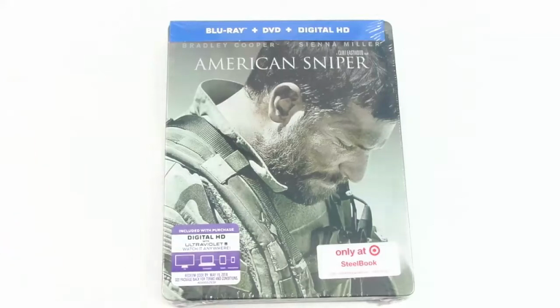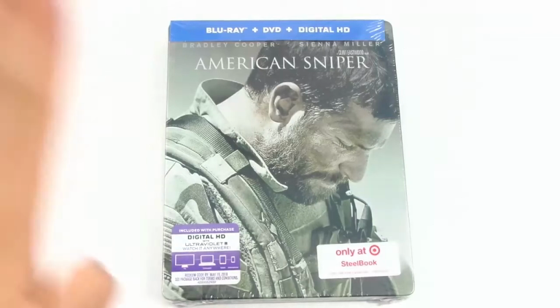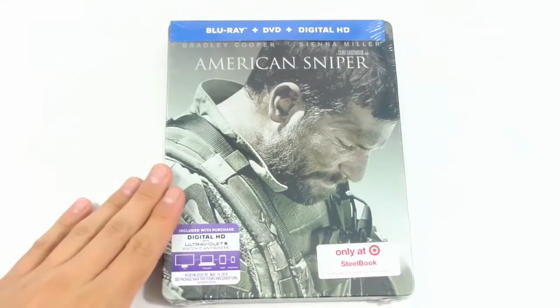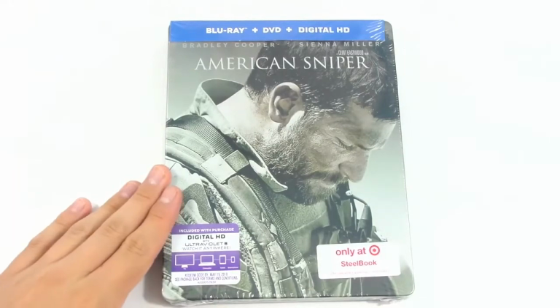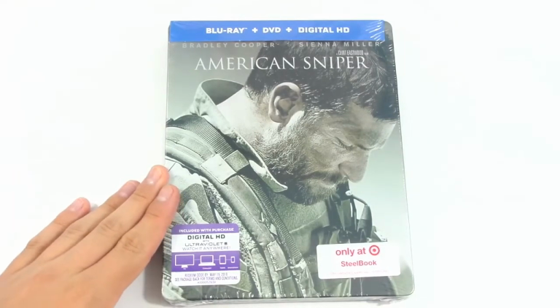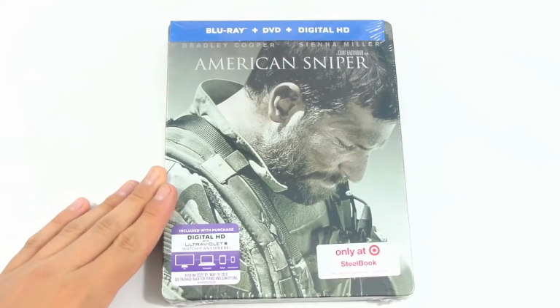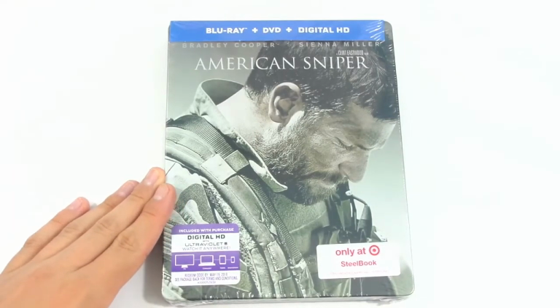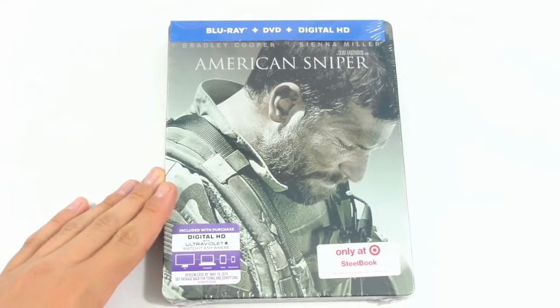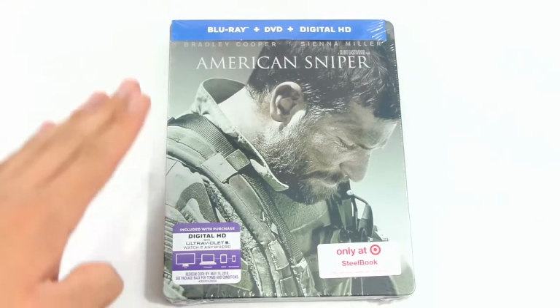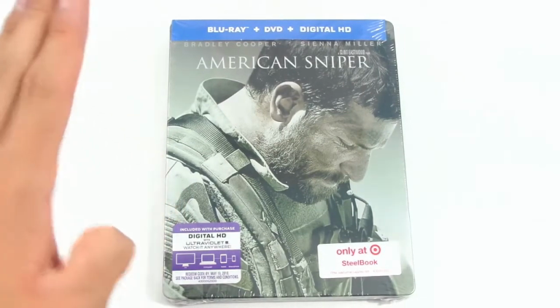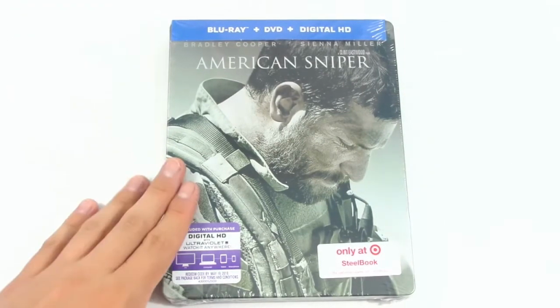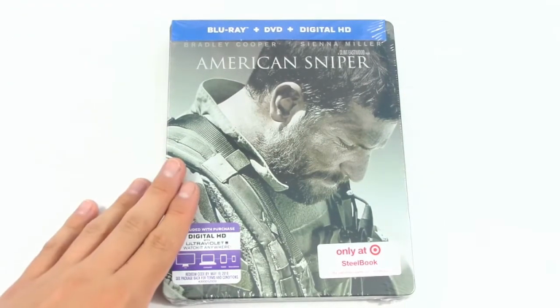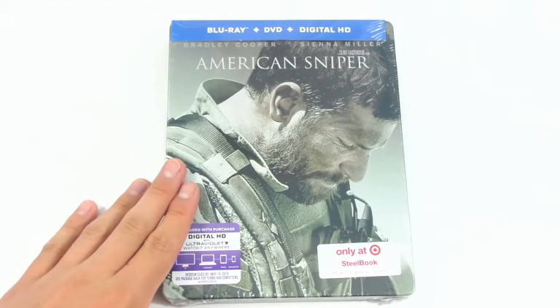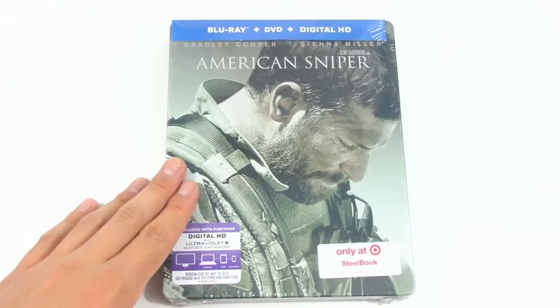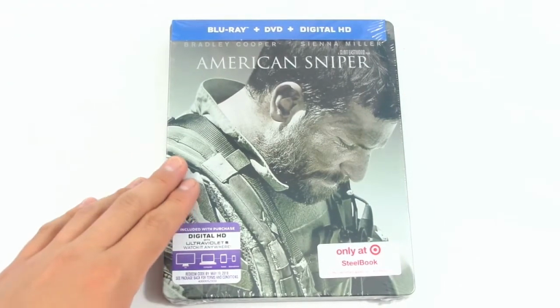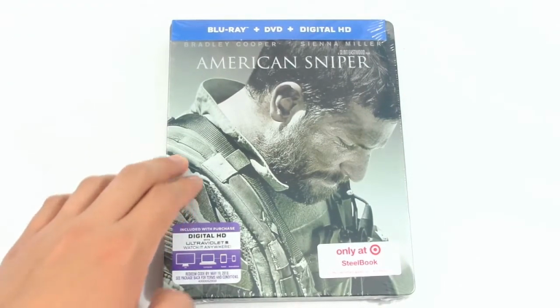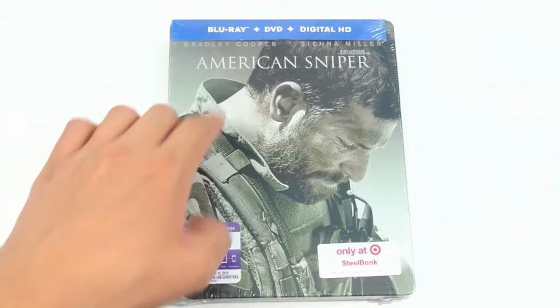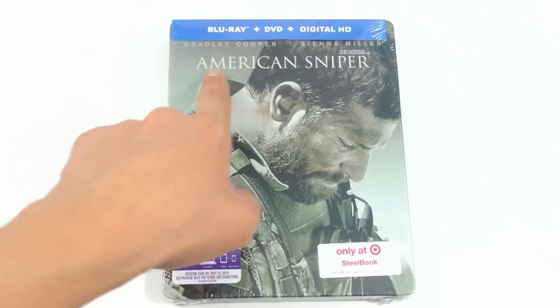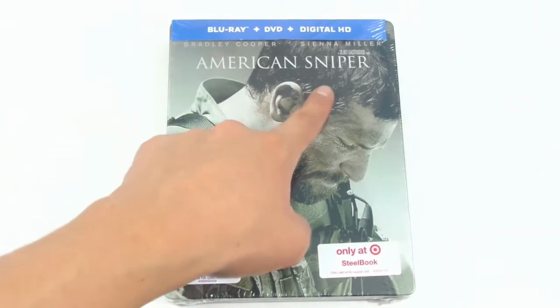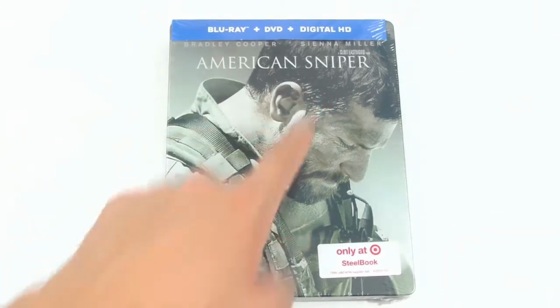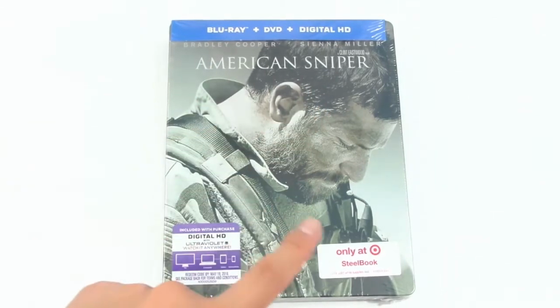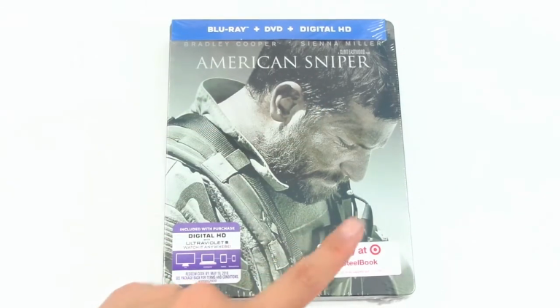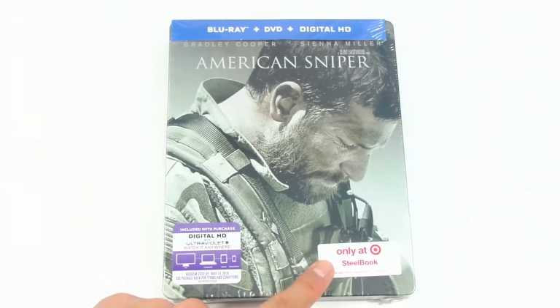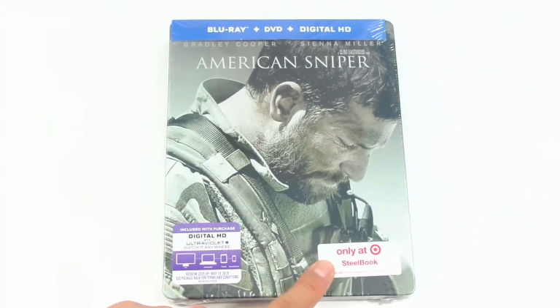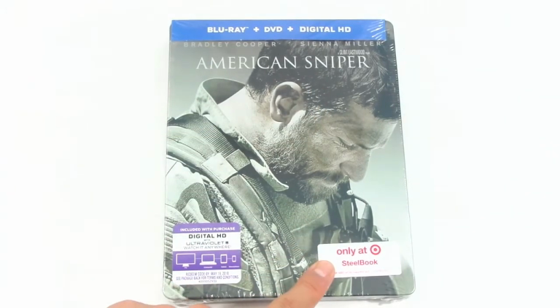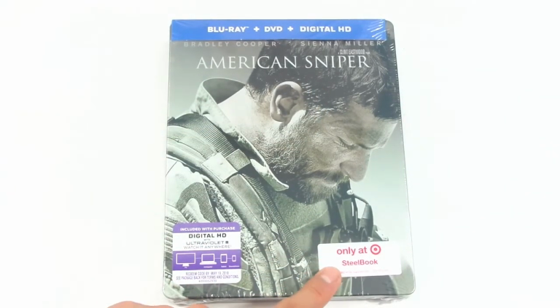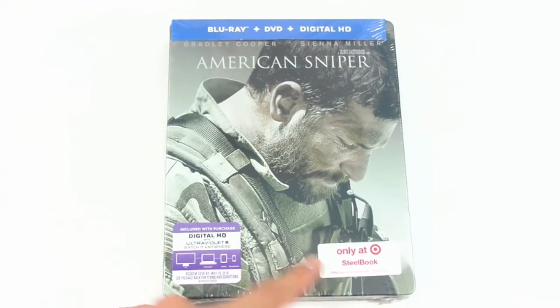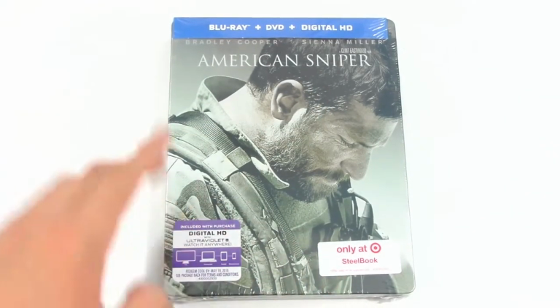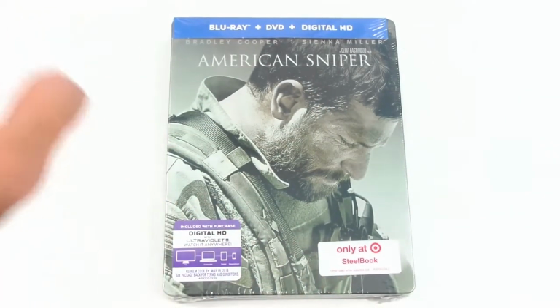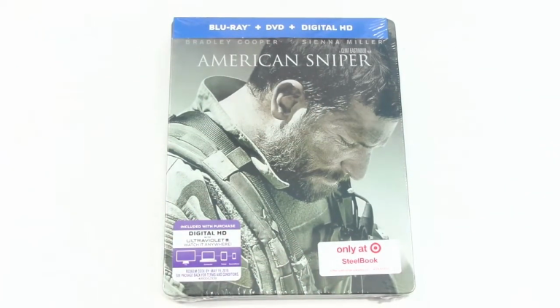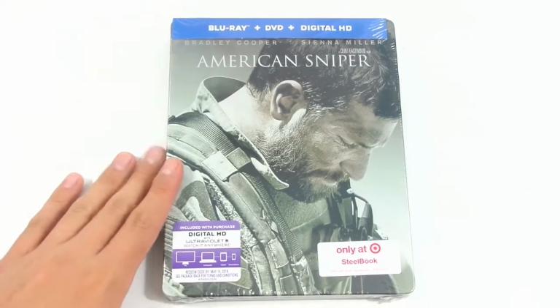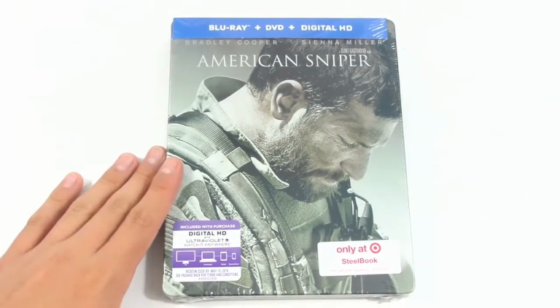Hey guys, what's up? It's TheWiseGuy coming at you with another unboxing video and today we're going to be unboxing American Sniper's Target Exclusive Steel Book. So let's go ahead and unbox this beauty.